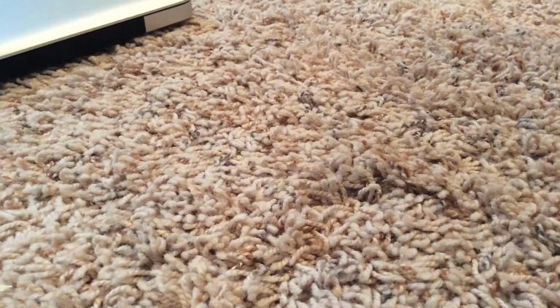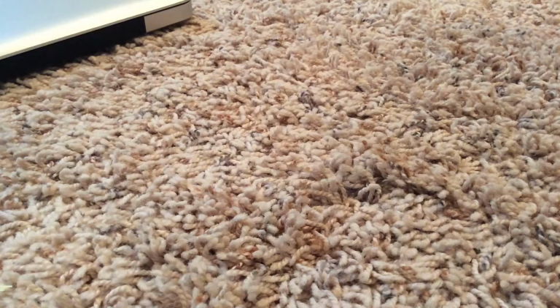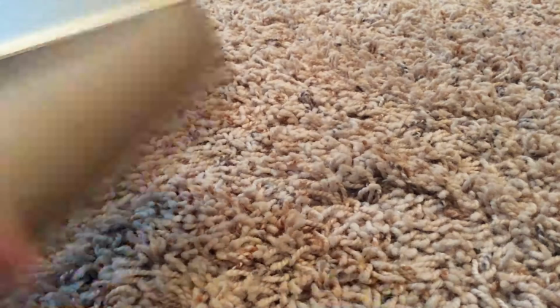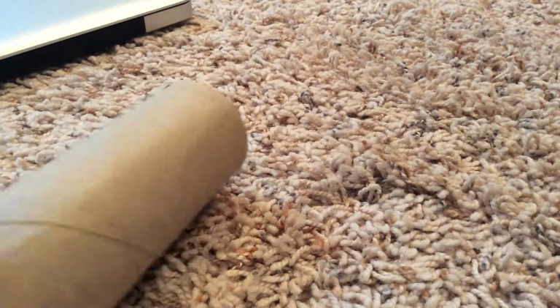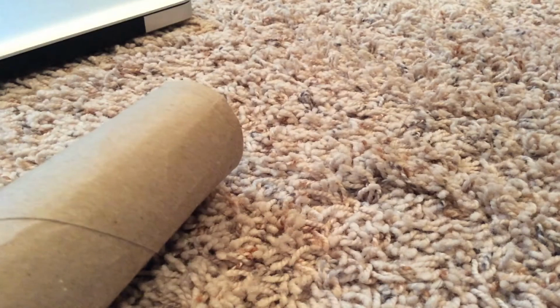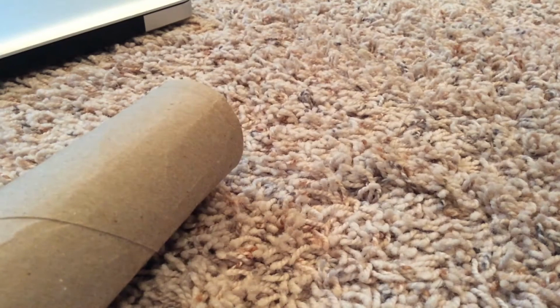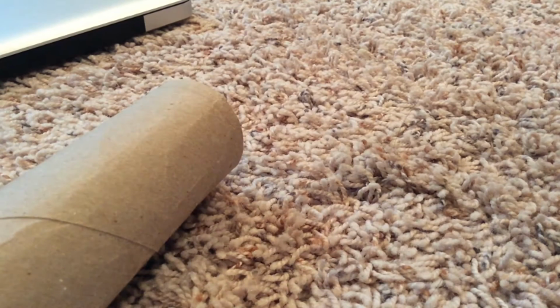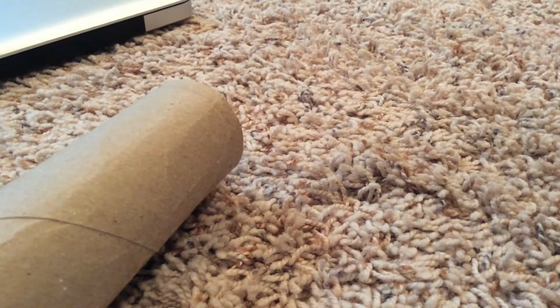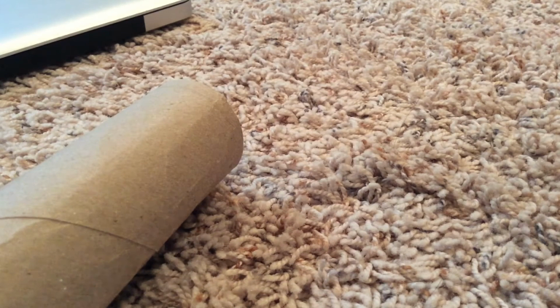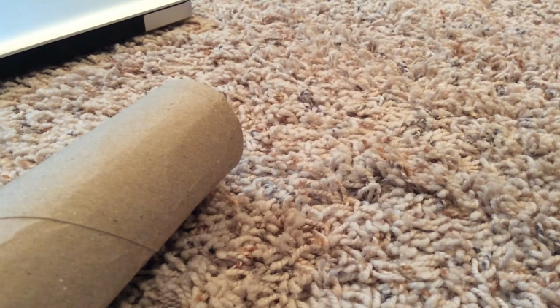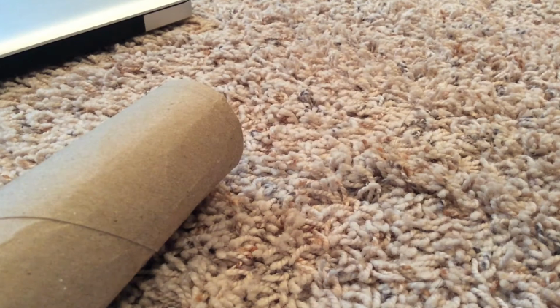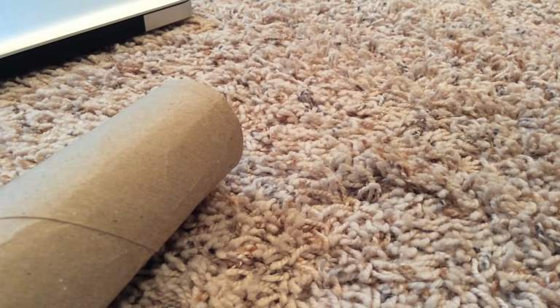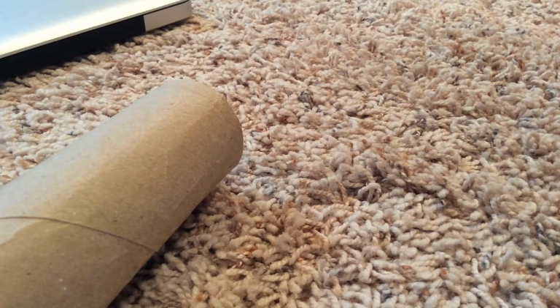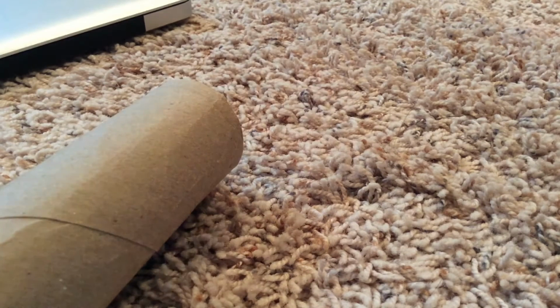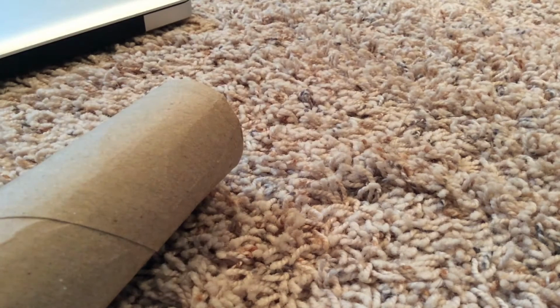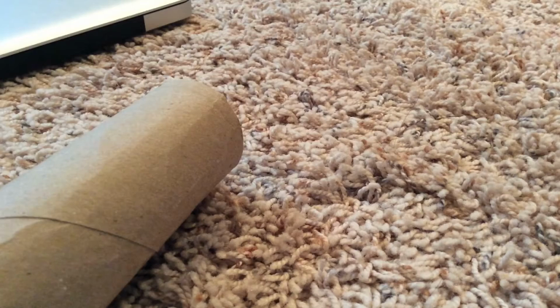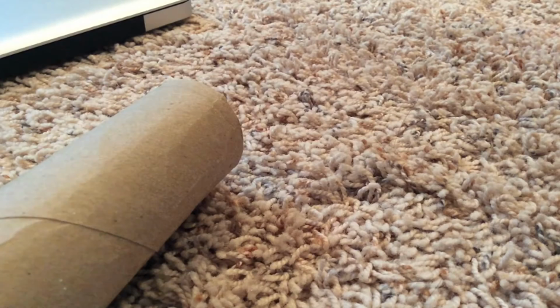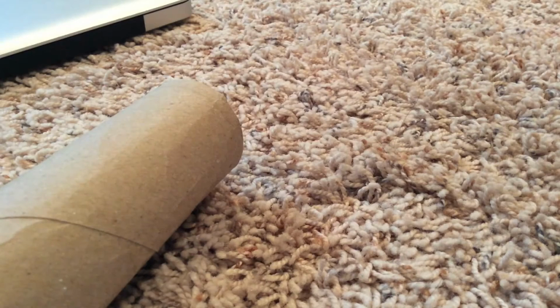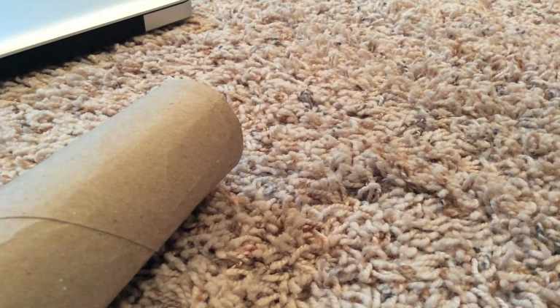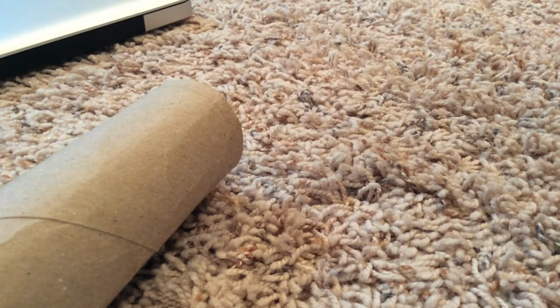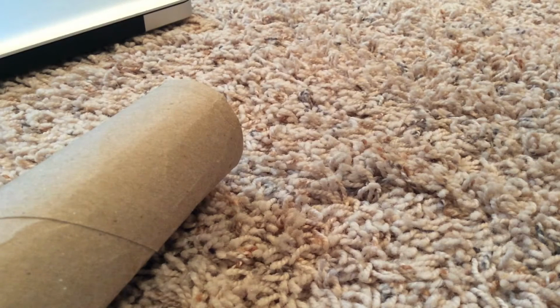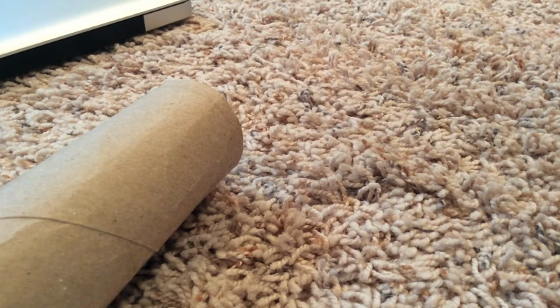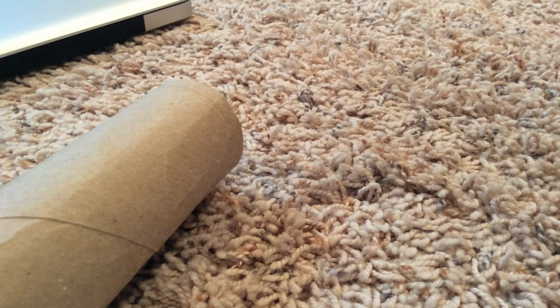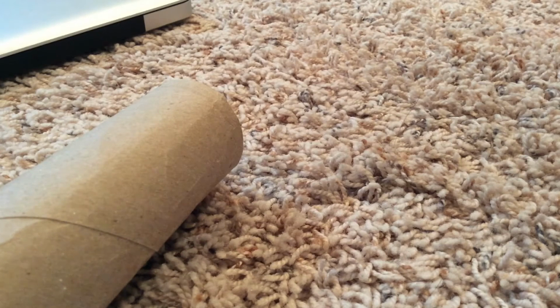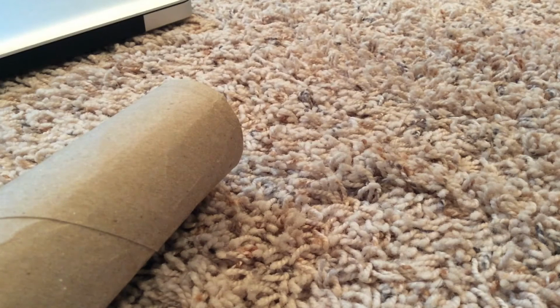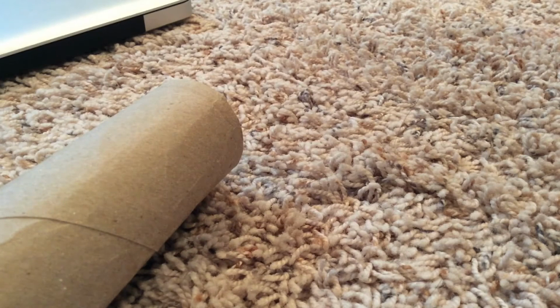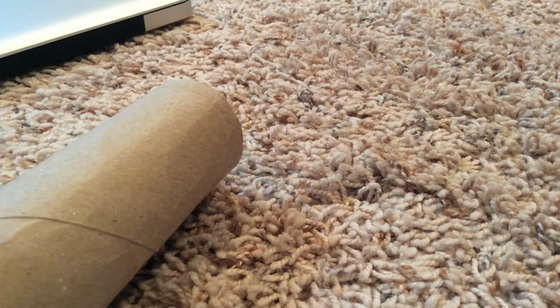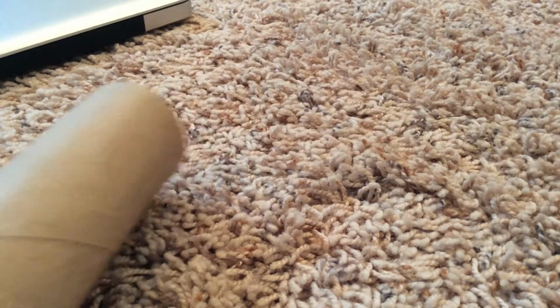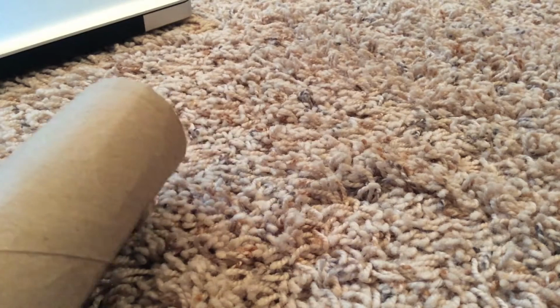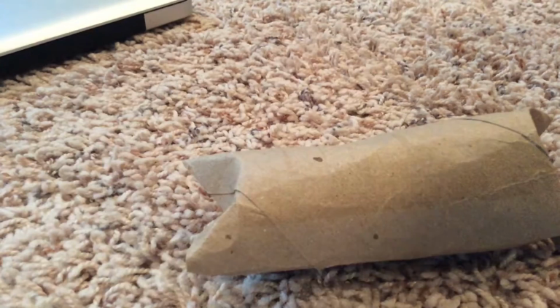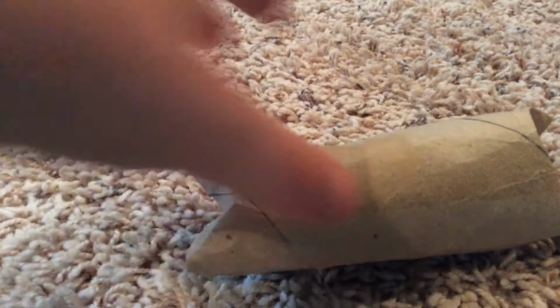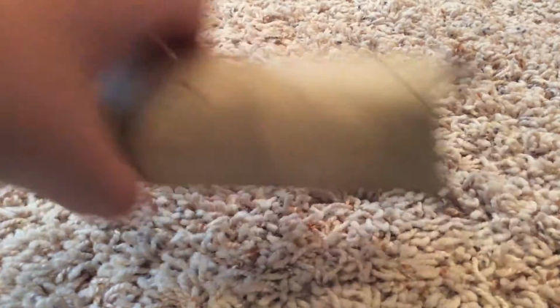Hey guys, it's me, Central Coverkins here, and today I'll be teaching you how to make a toy that looks like this.